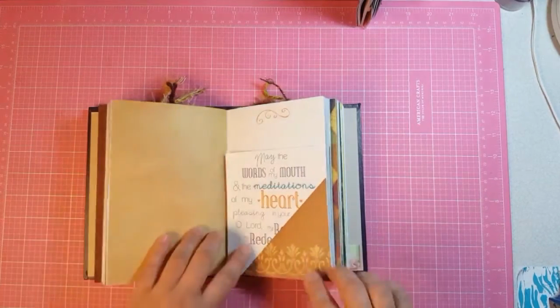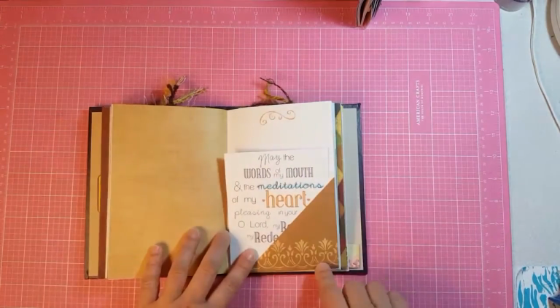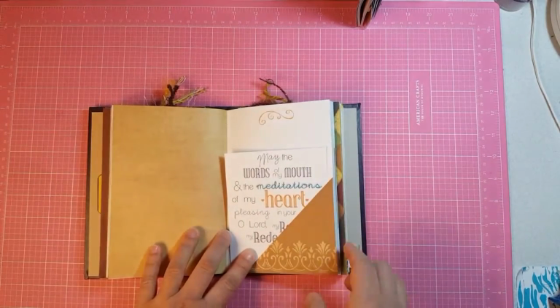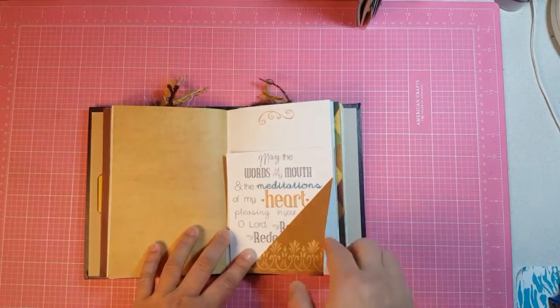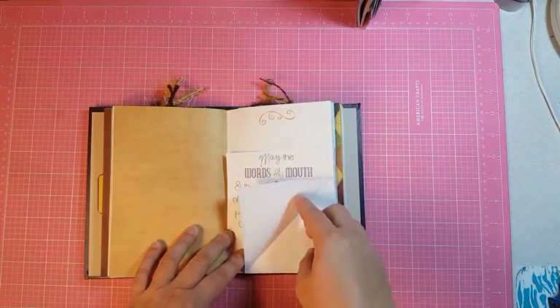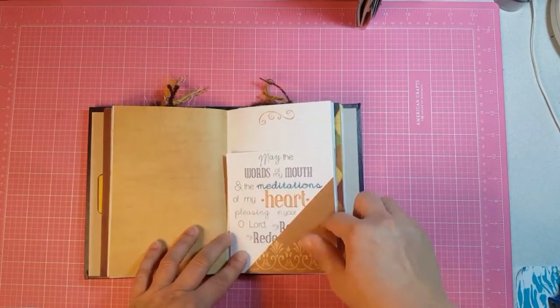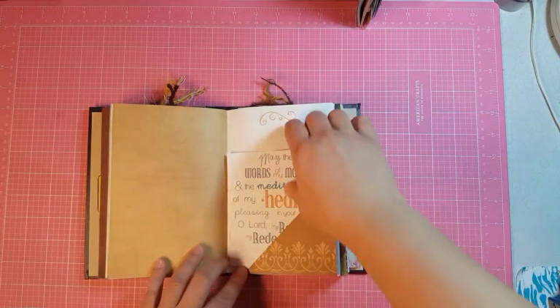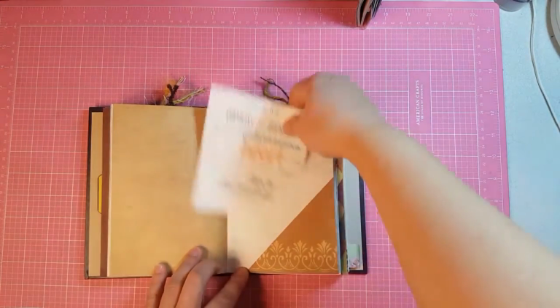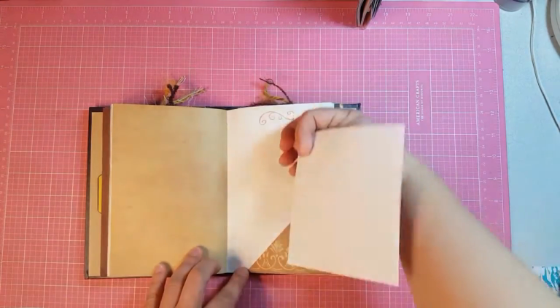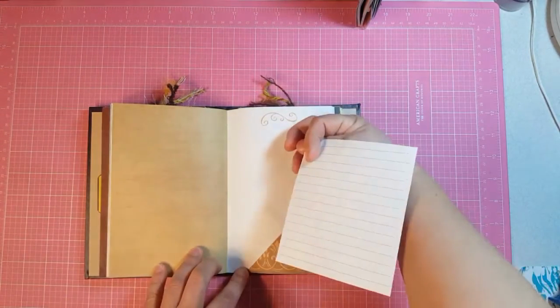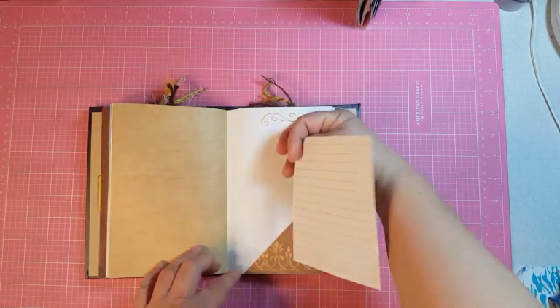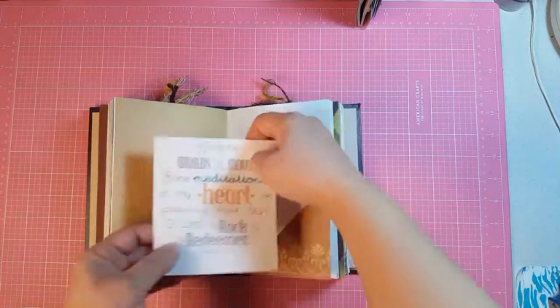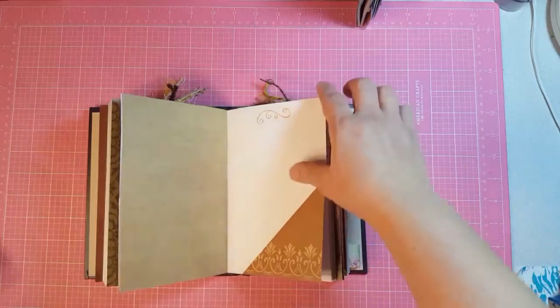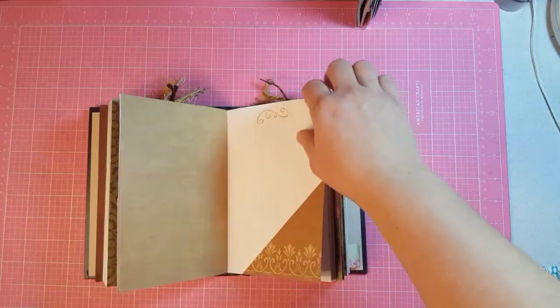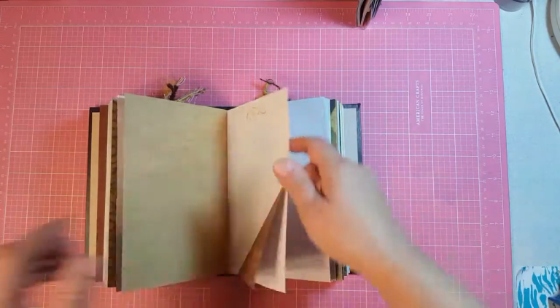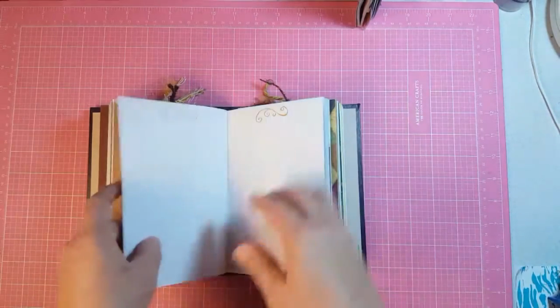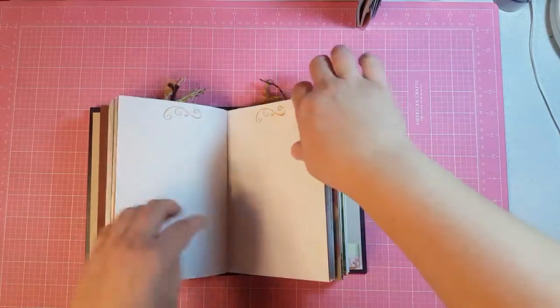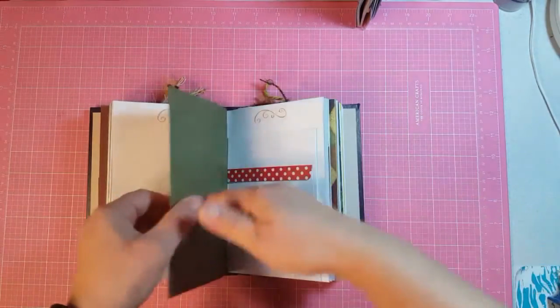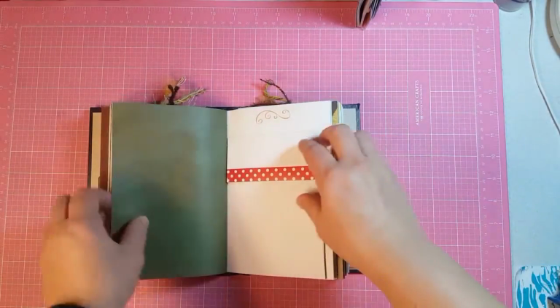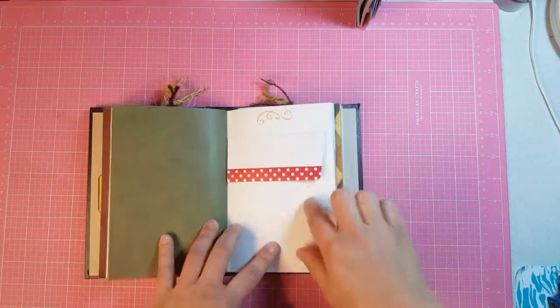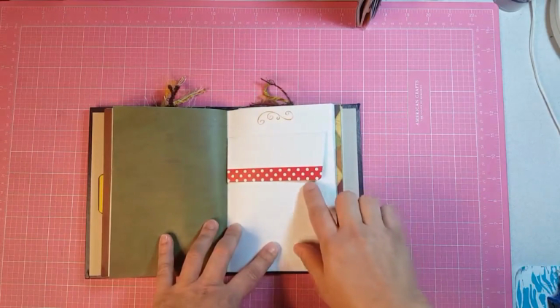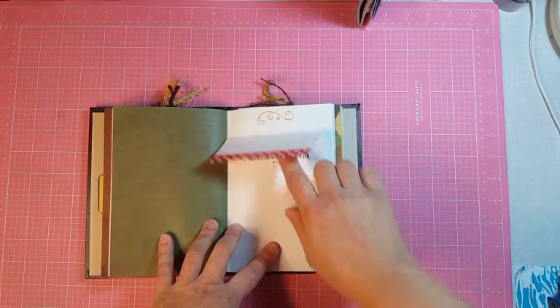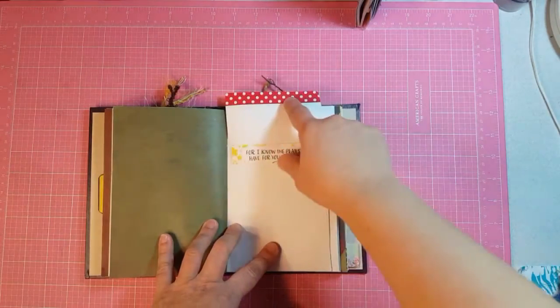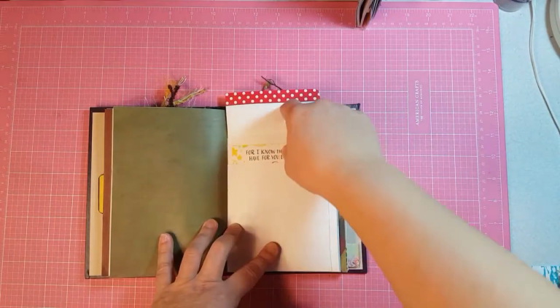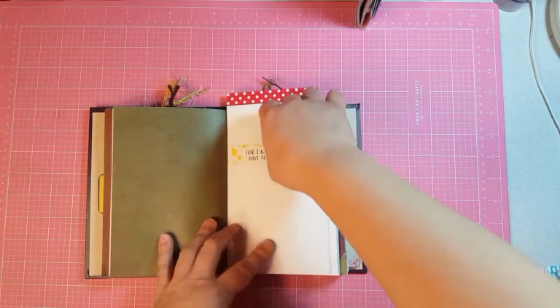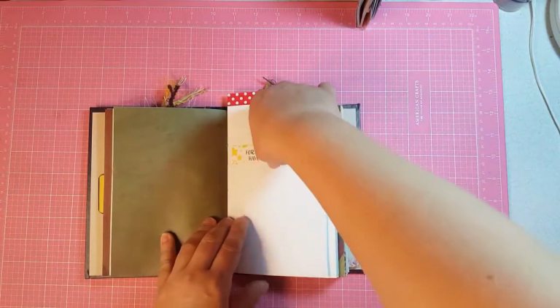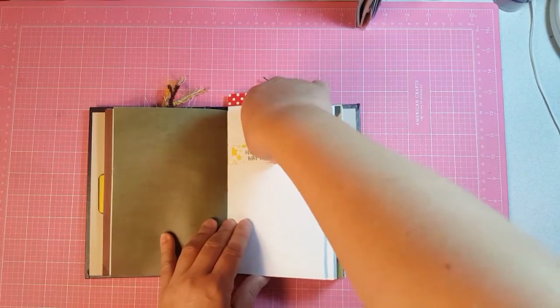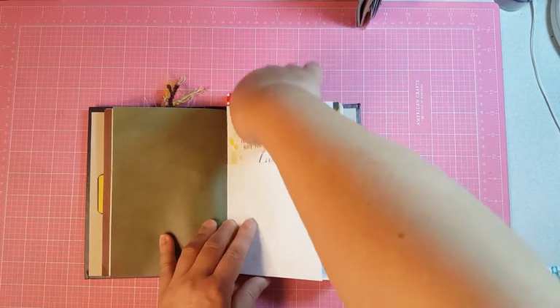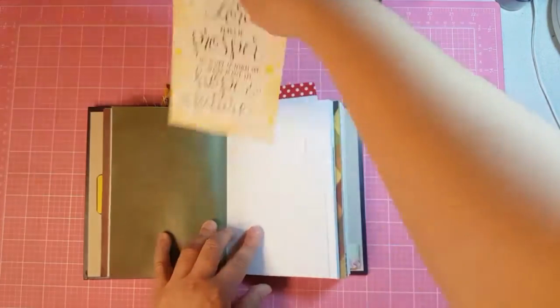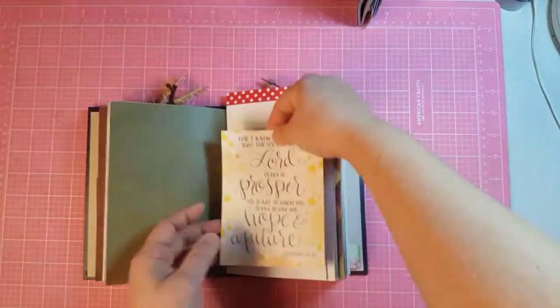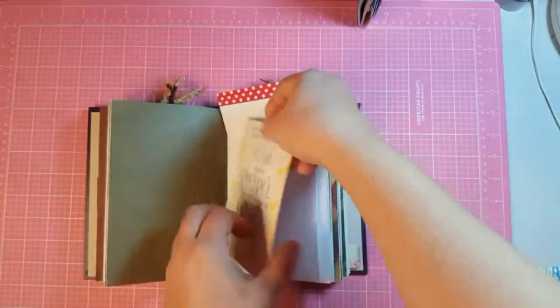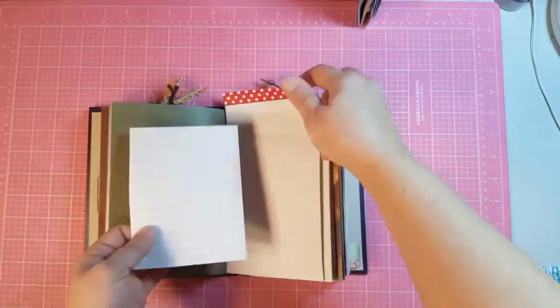This is a corner flip and it's just got a journaling card in it. This is the other side of the big envelope with a journaling card inside.